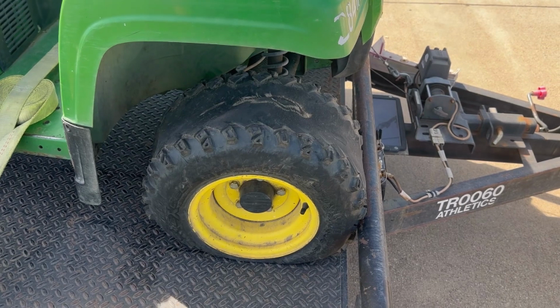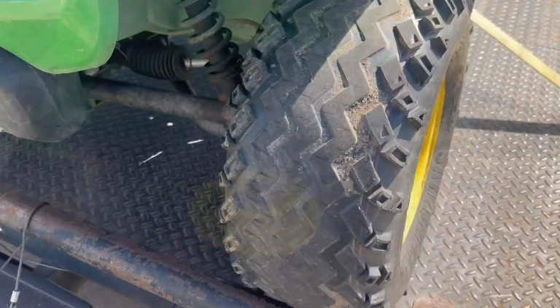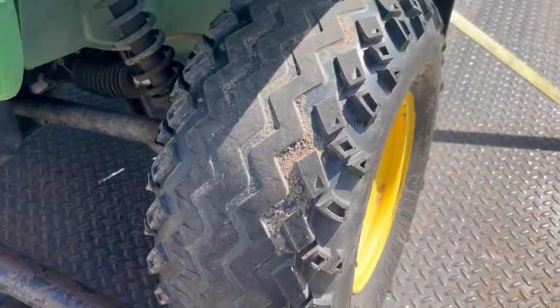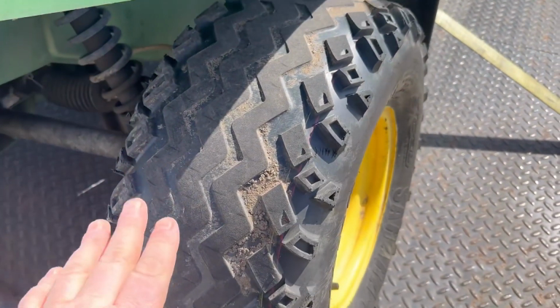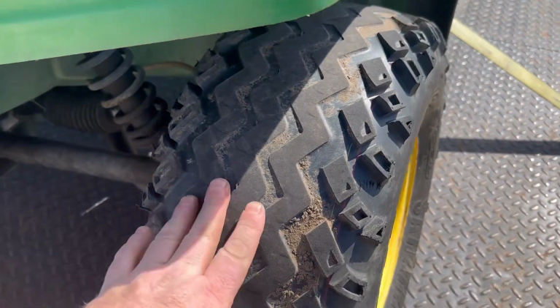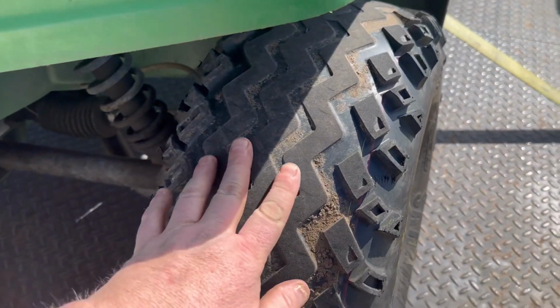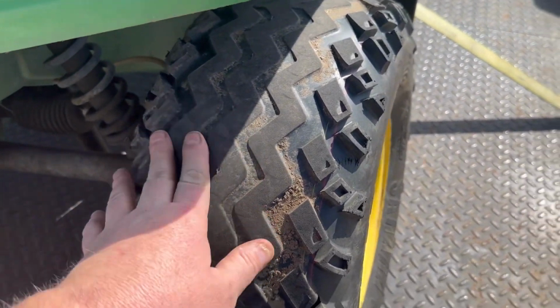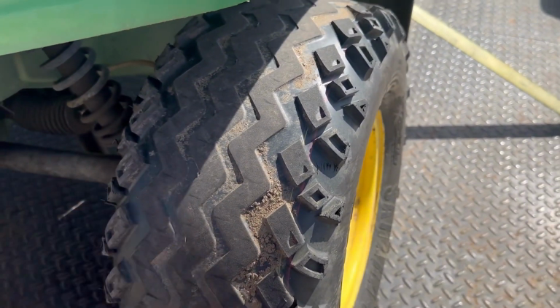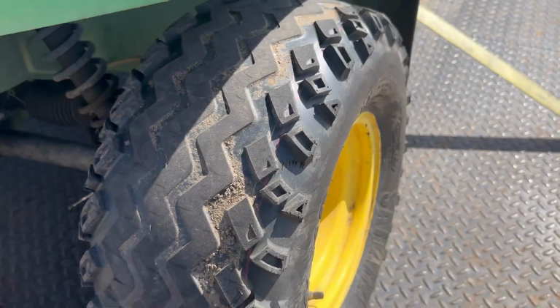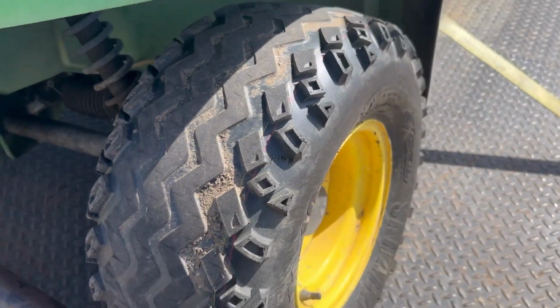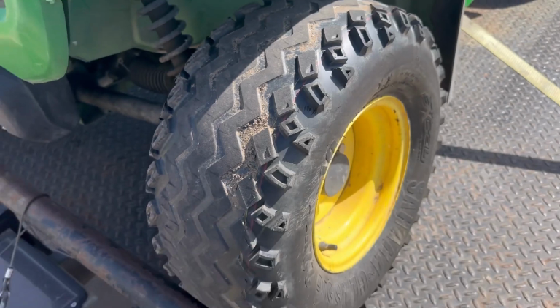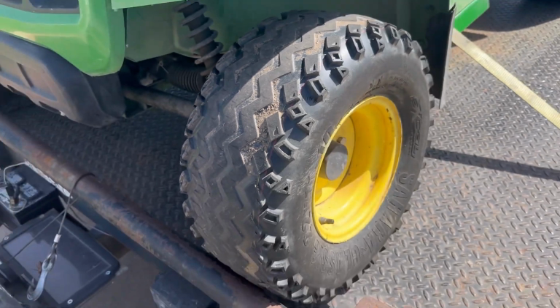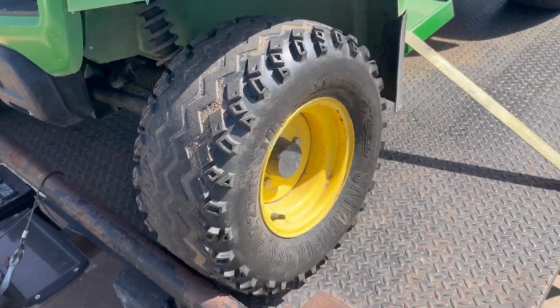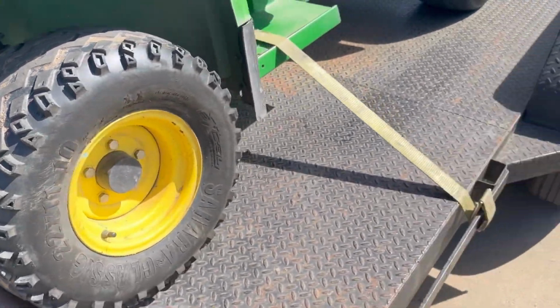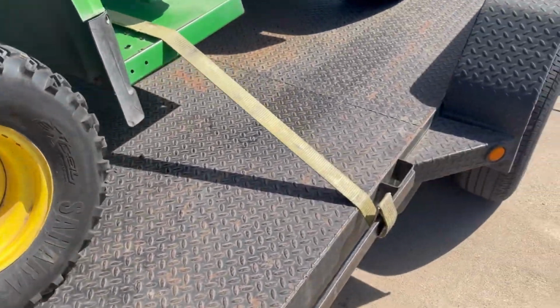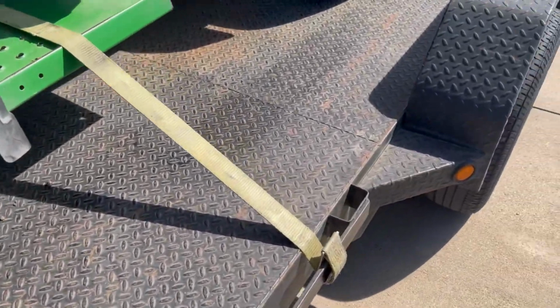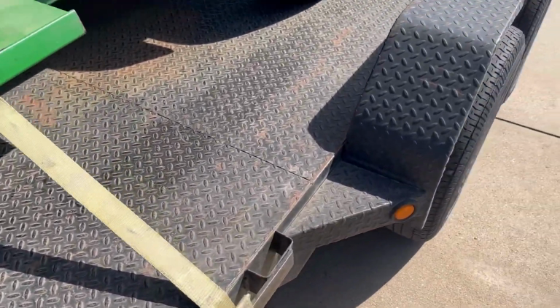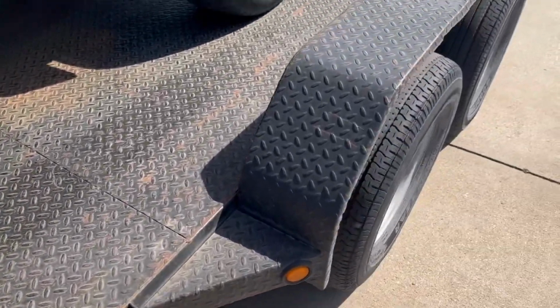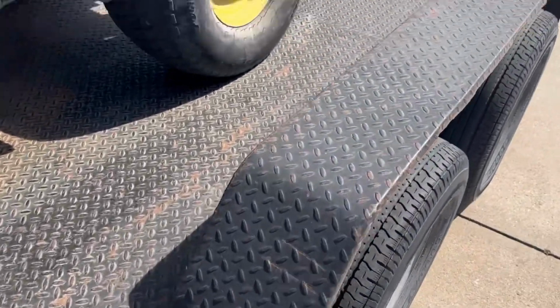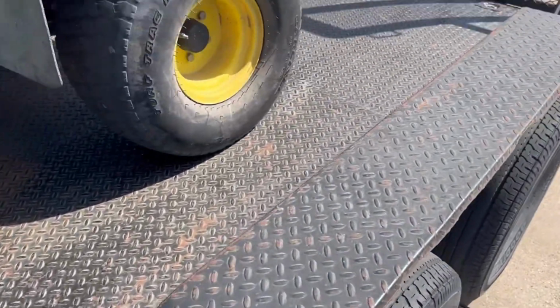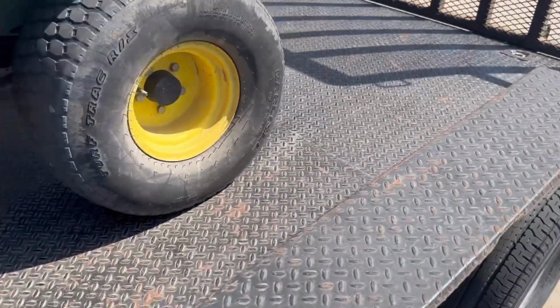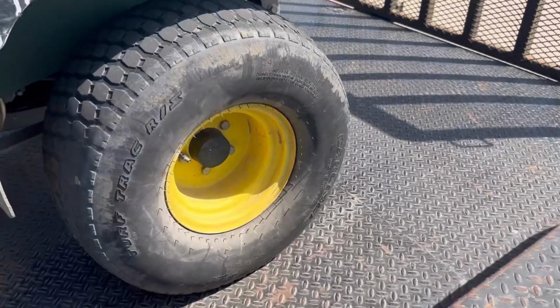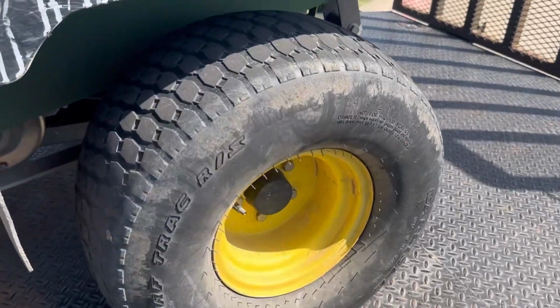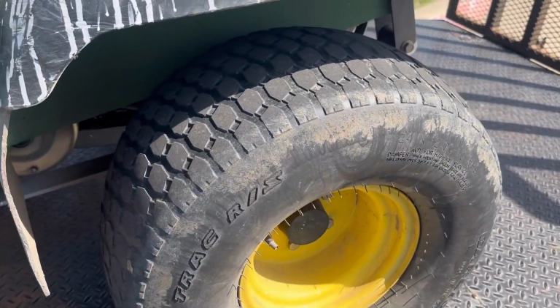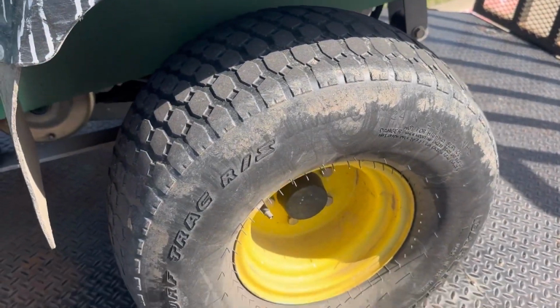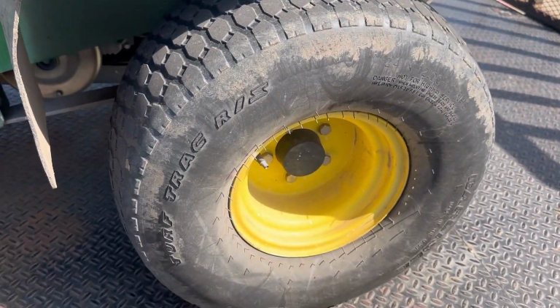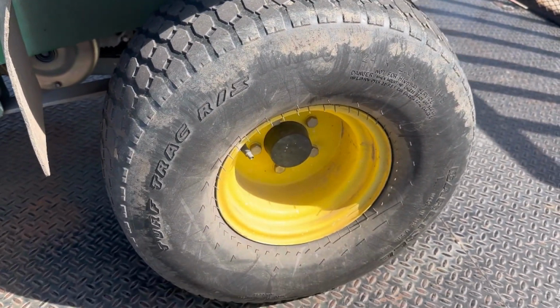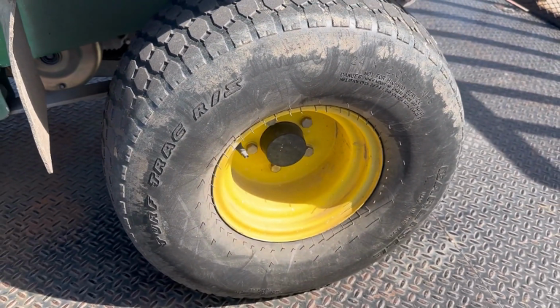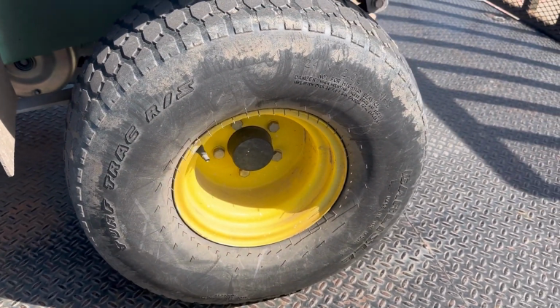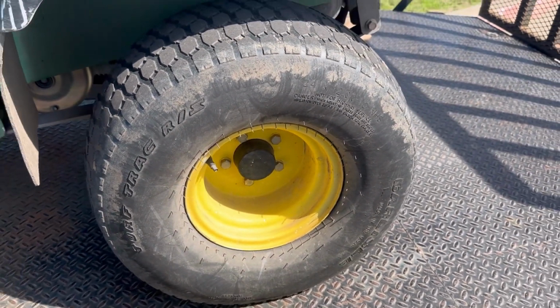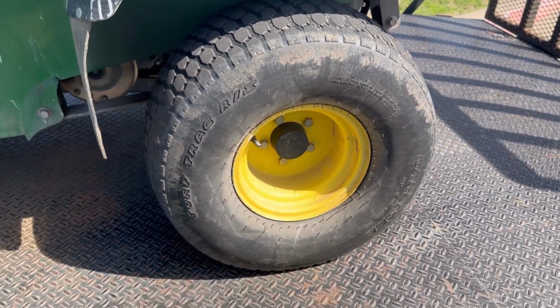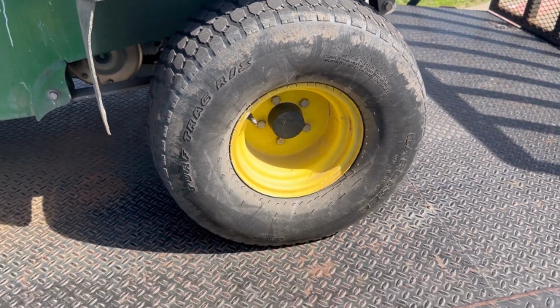These other front tires are getting on down there too — might as well just replace them both. The back ones still have a little life left on them, so we'll probably leave those alone until it's time.